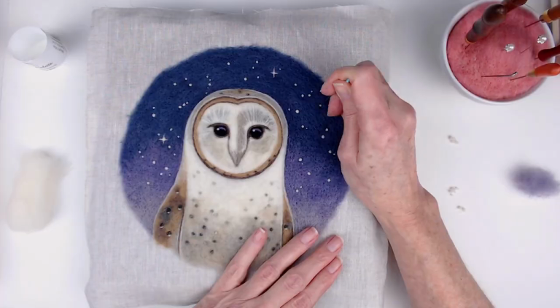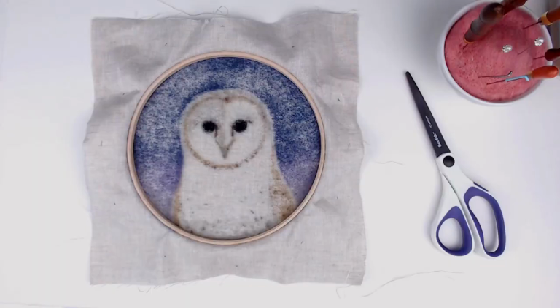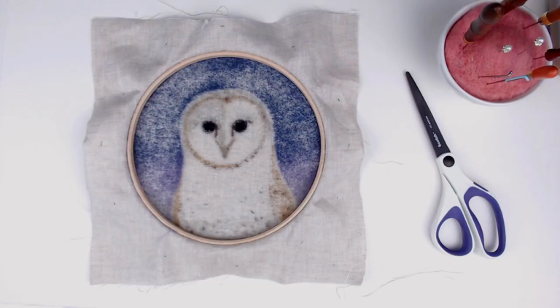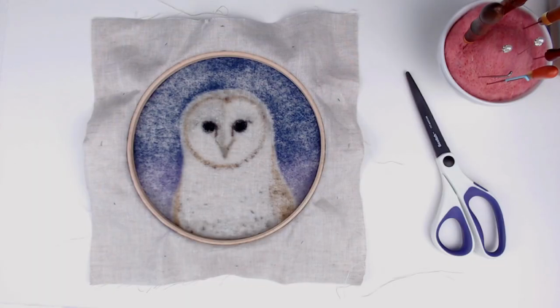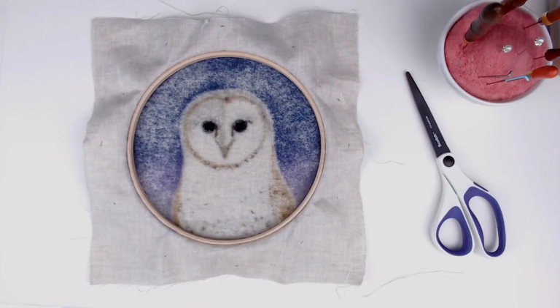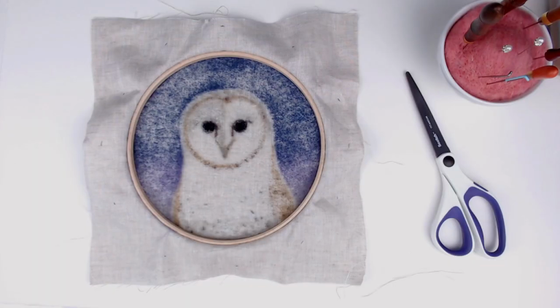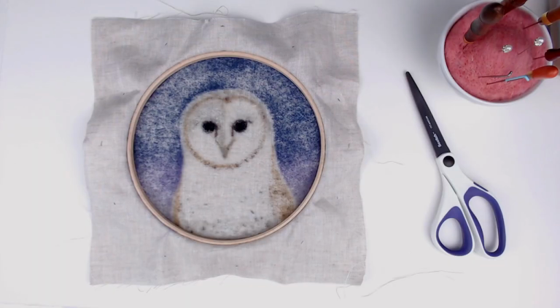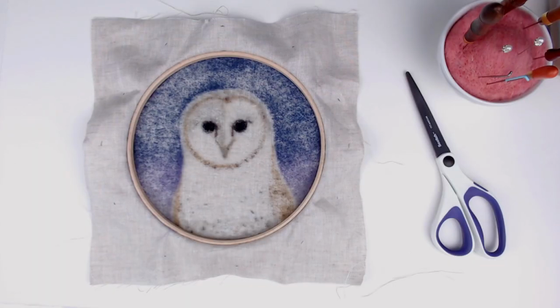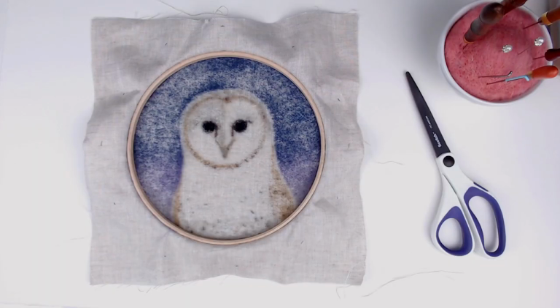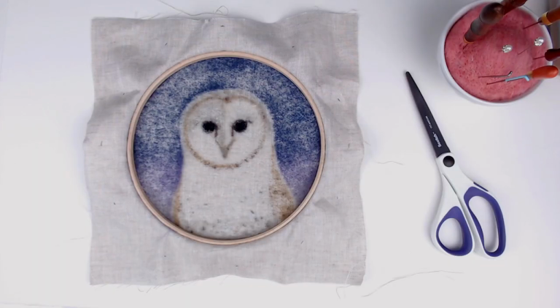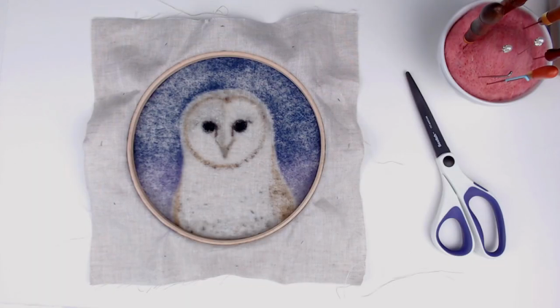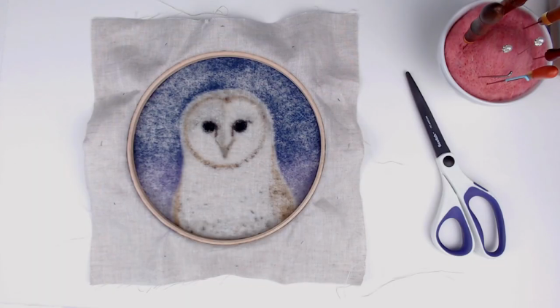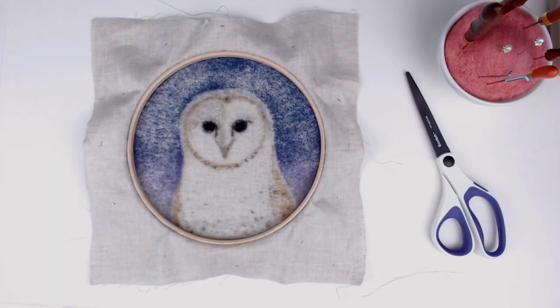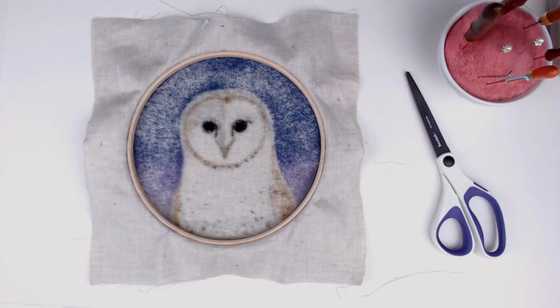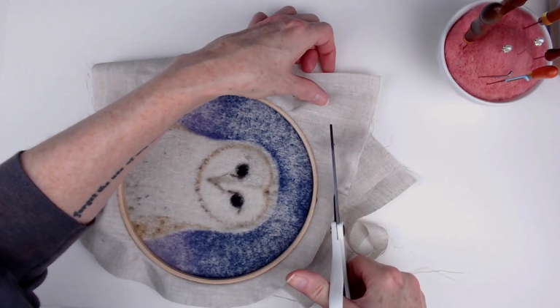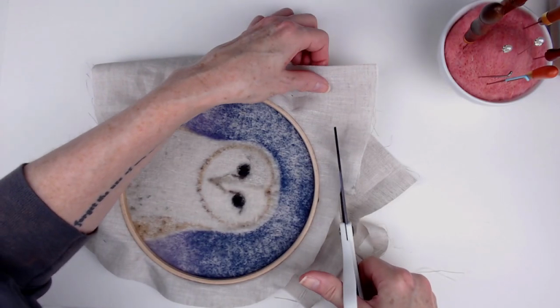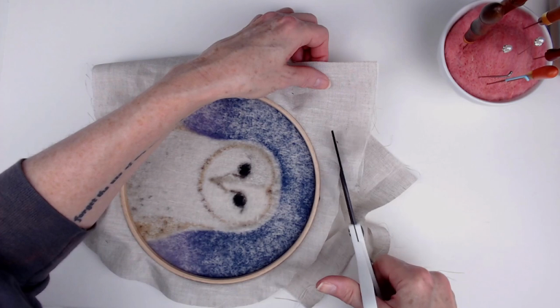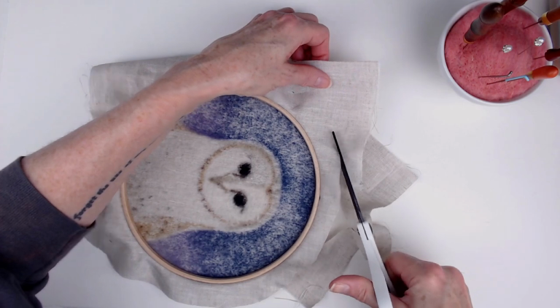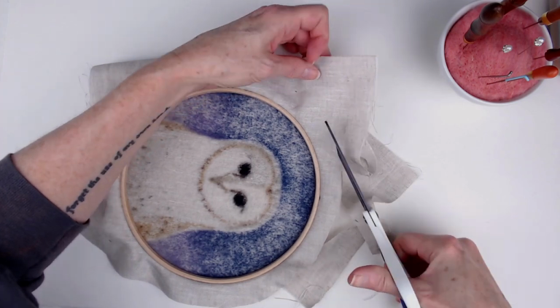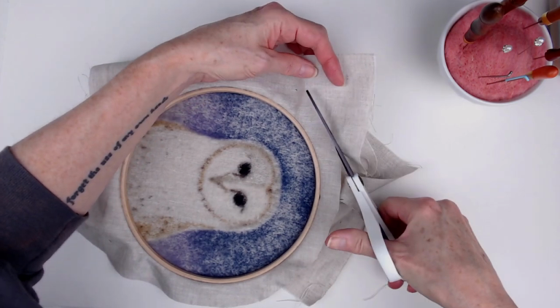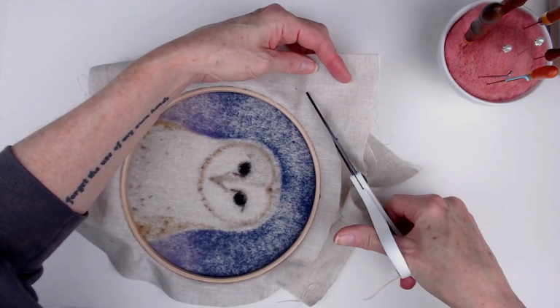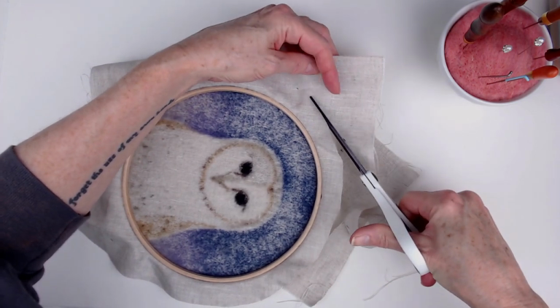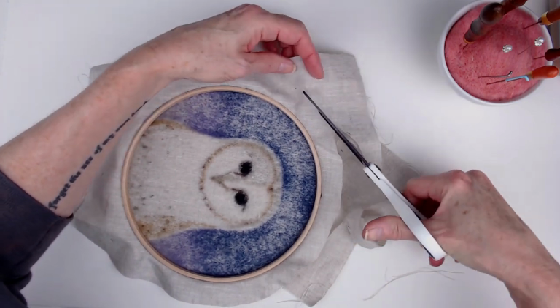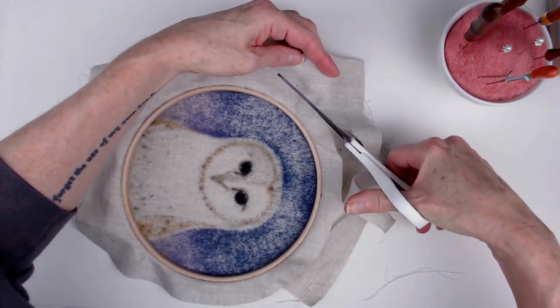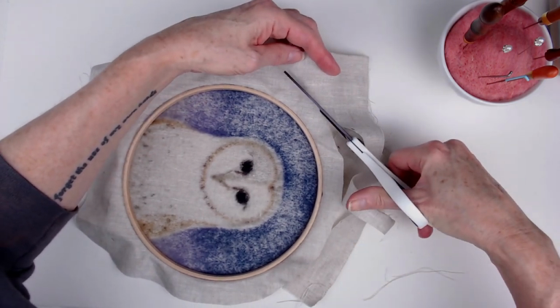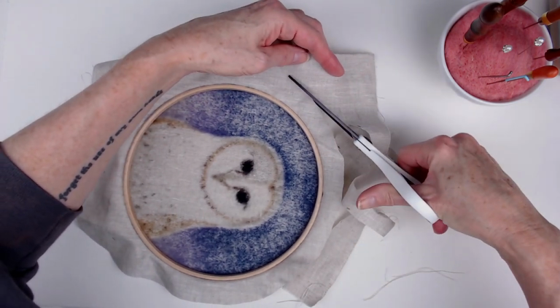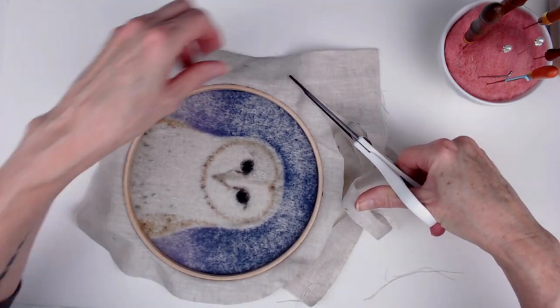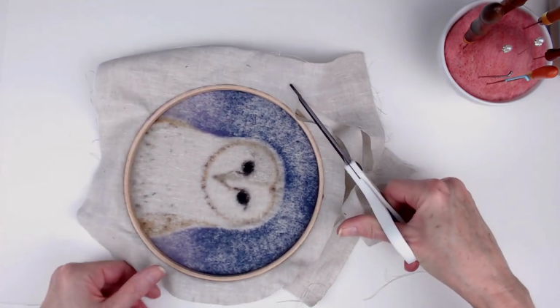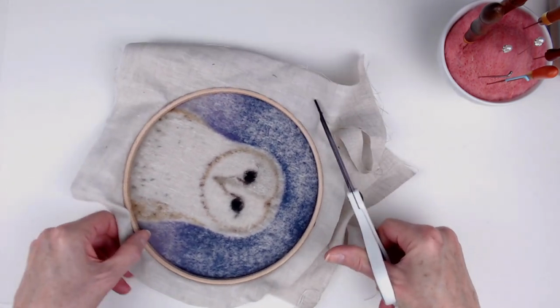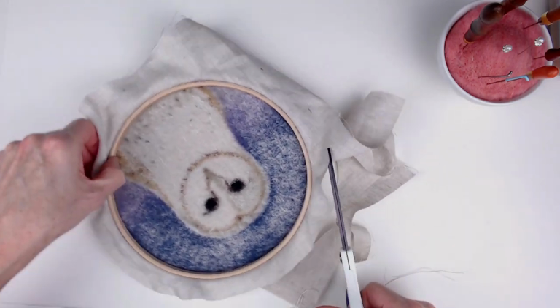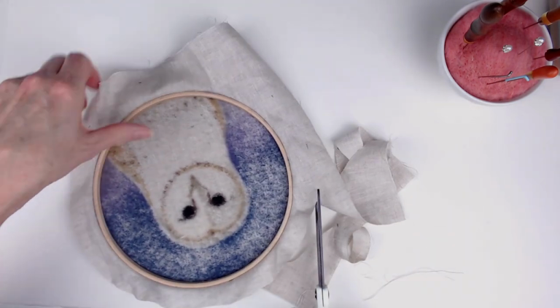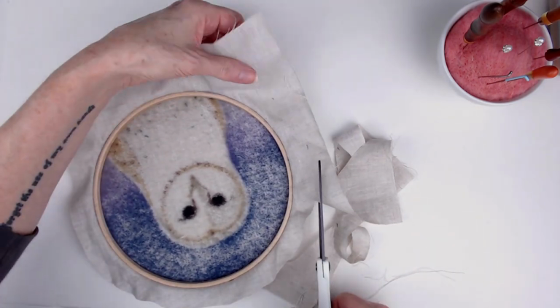Here's a back view of my finished stretched piece. After you trim it, you glue the edges of the fabric to the wooden hoop in the back.